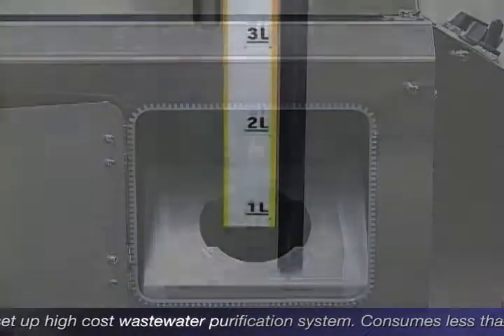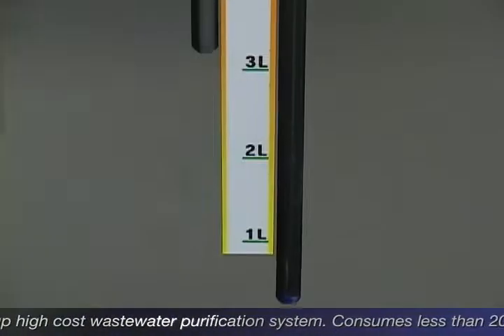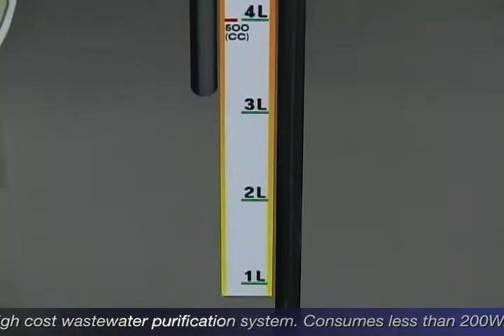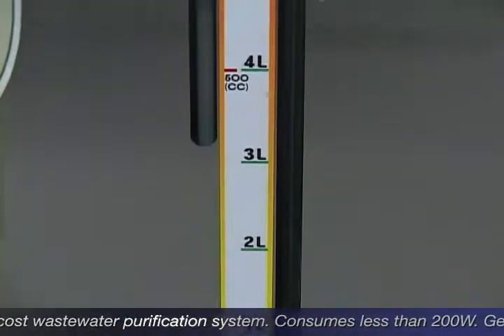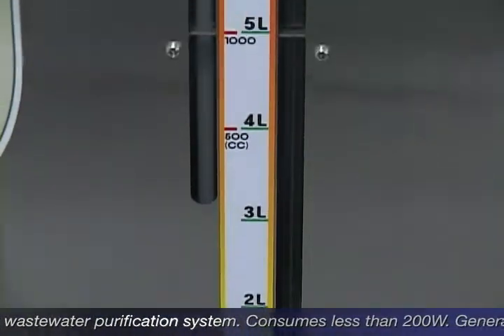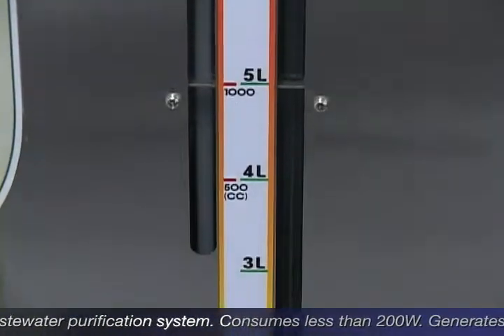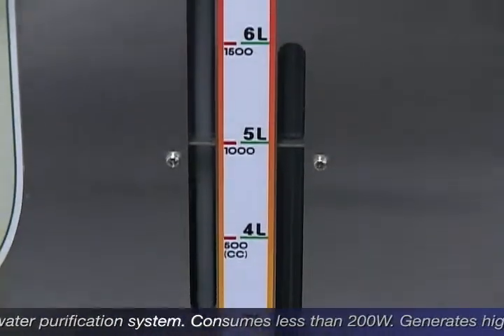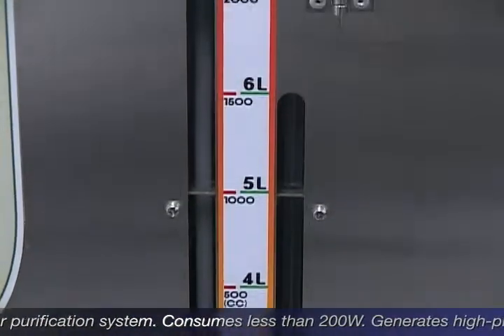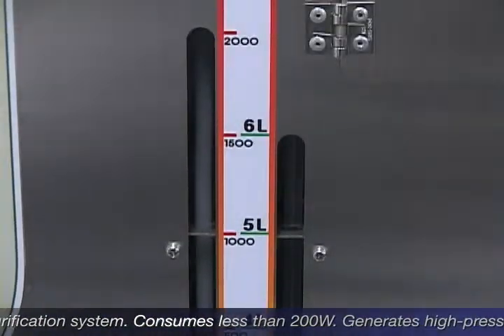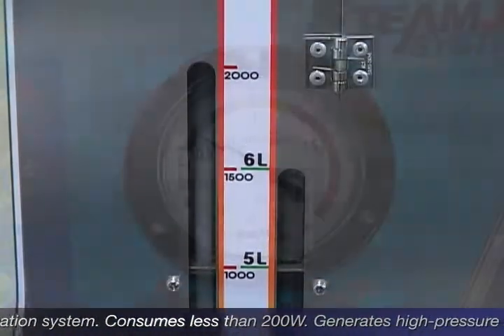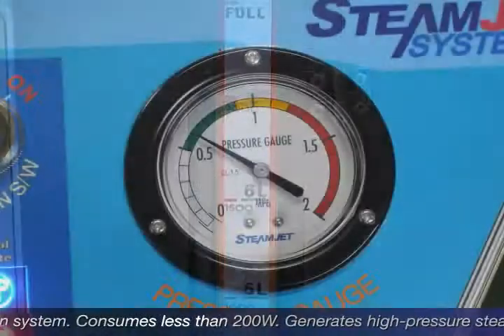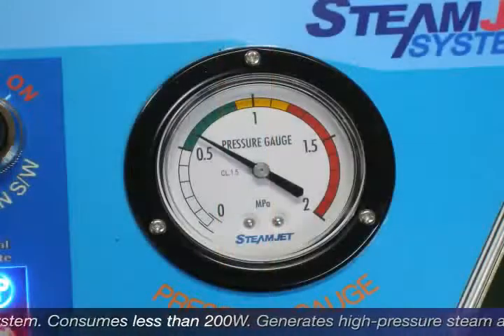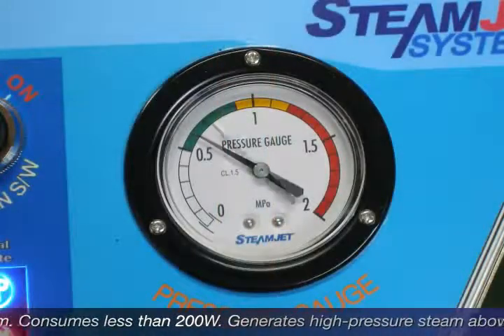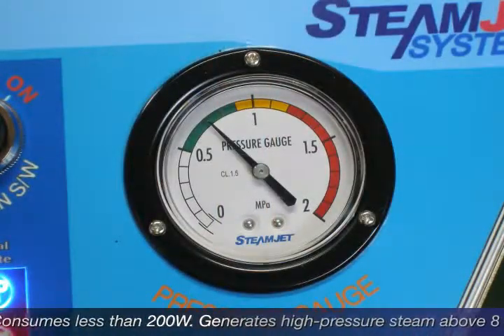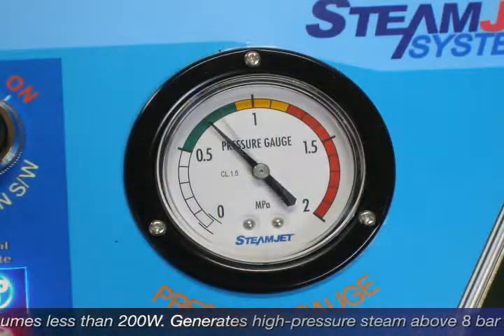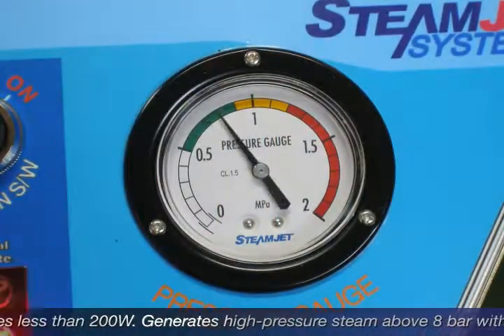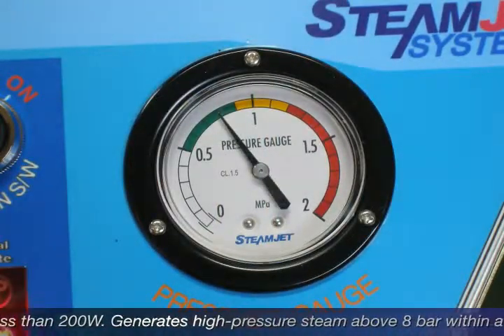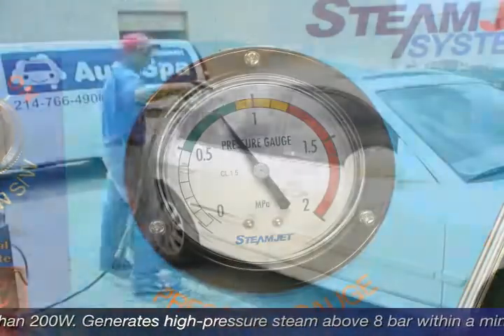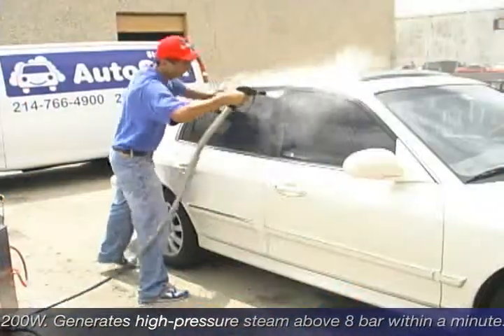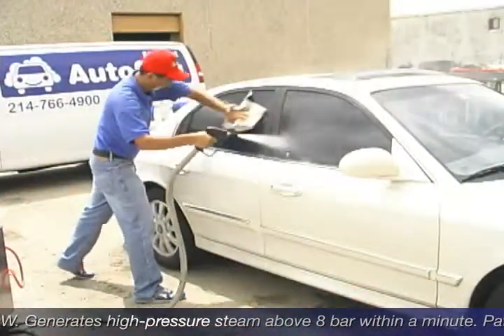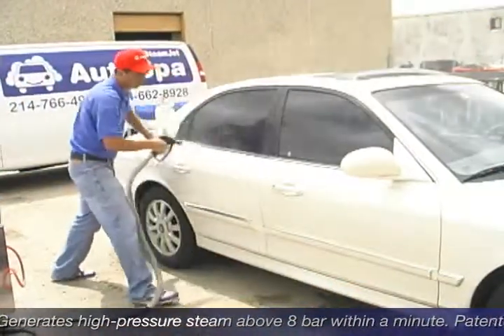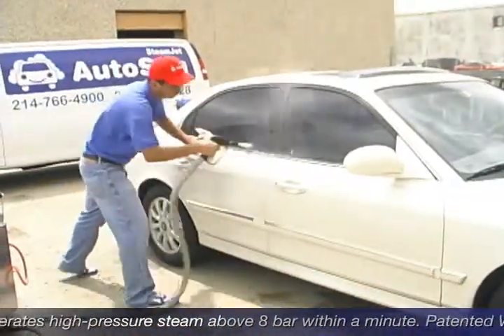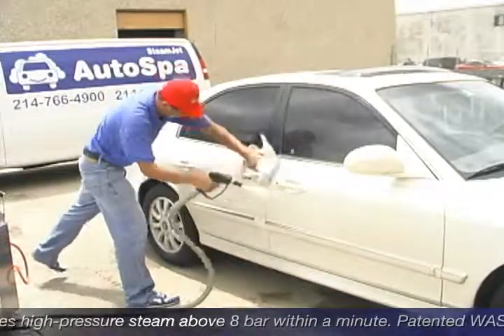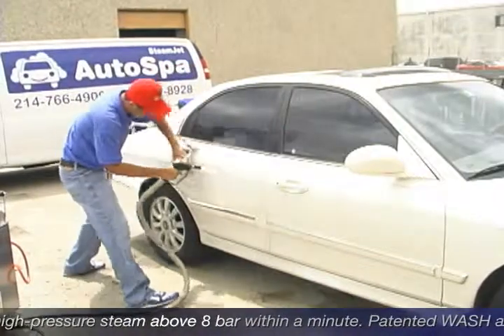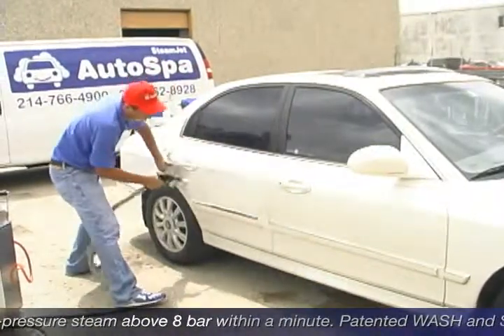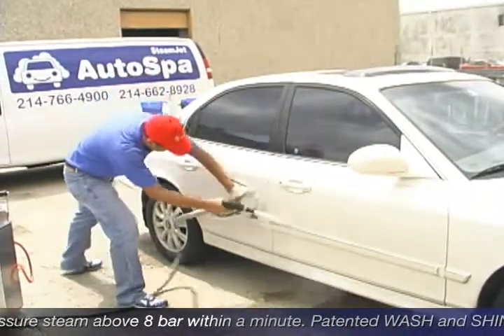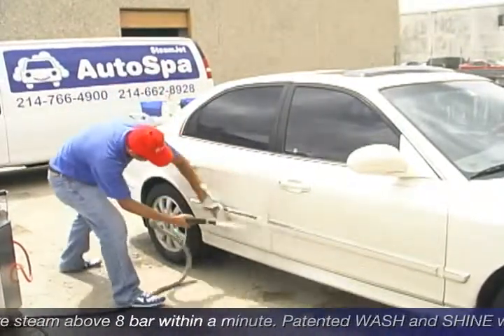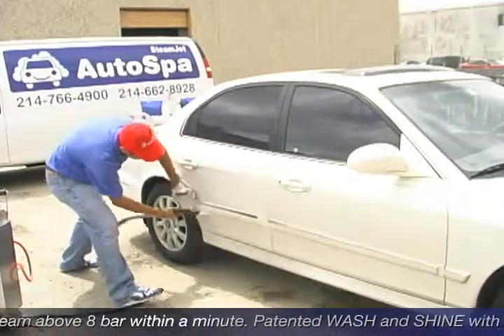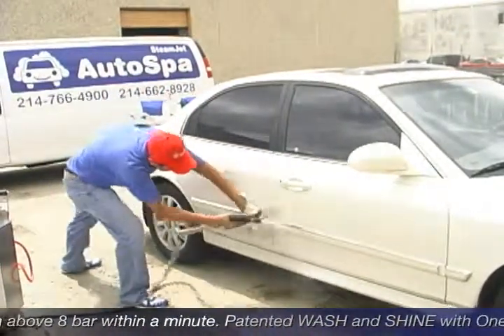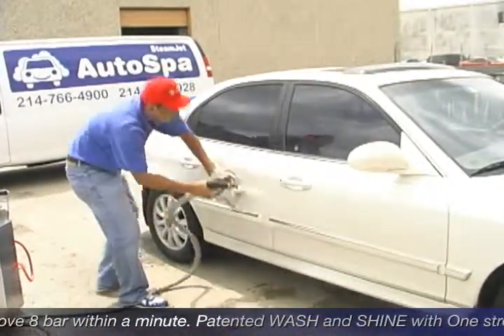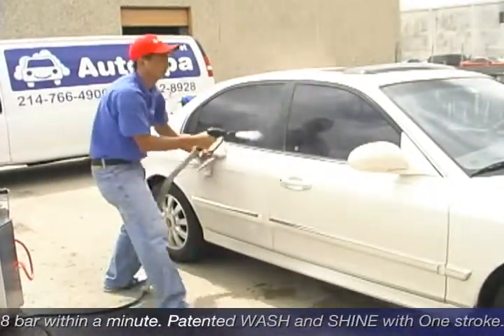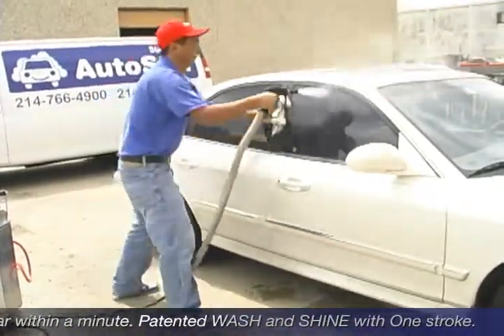This top-notch steam car wash system generates high pressure steam above 8 bar of pressure within a minute. It is the only machine with its patented technology that can spray steam and wax simultaneously.